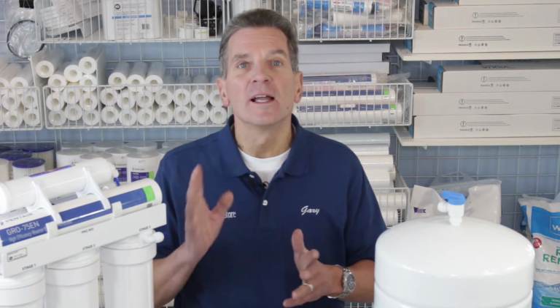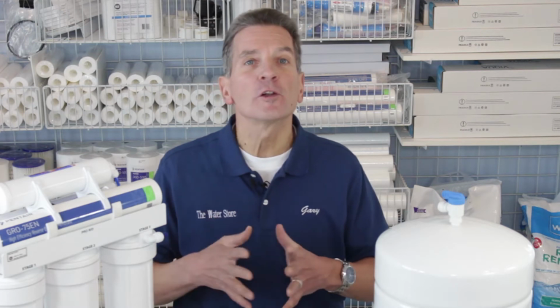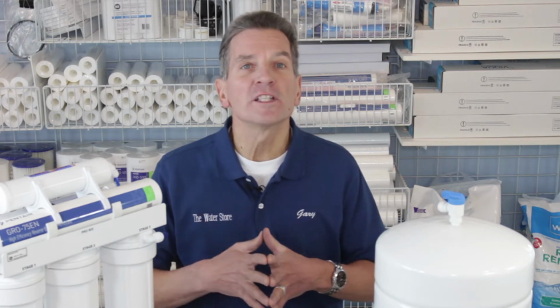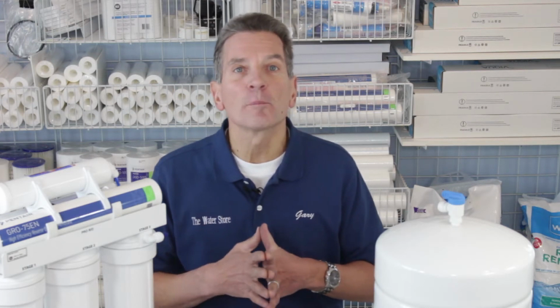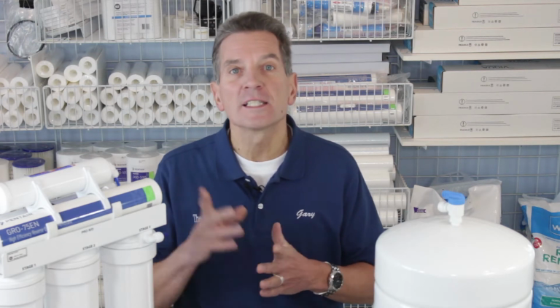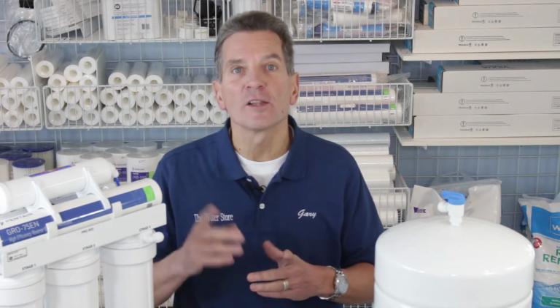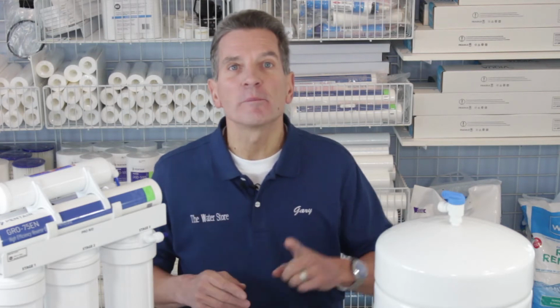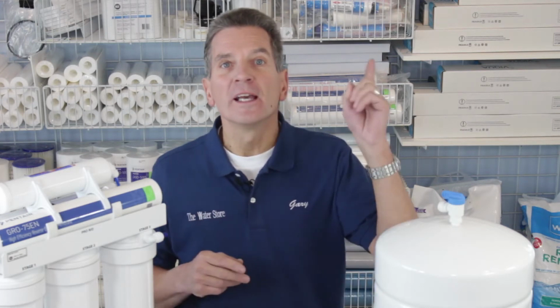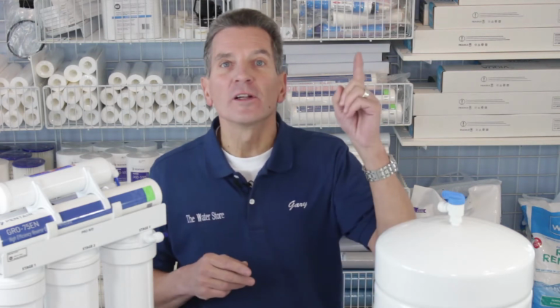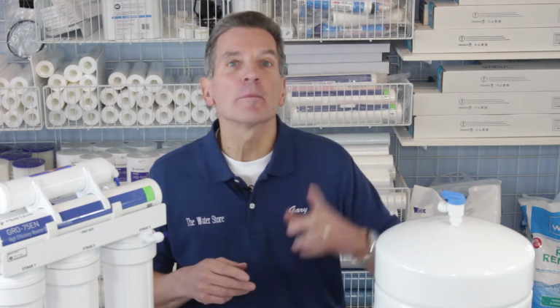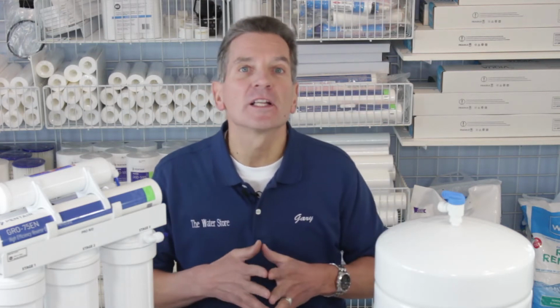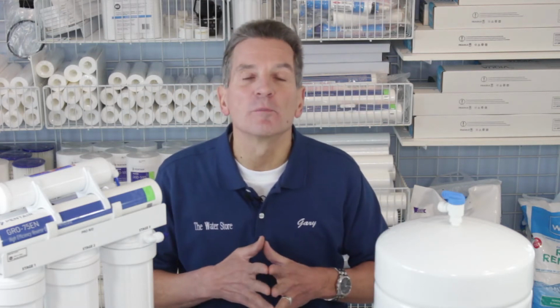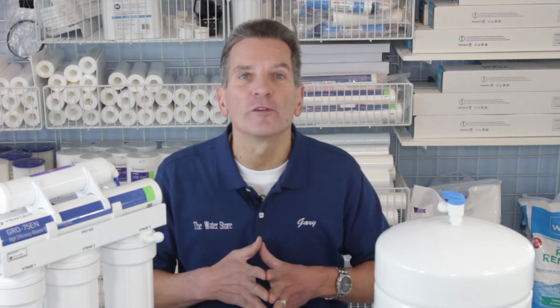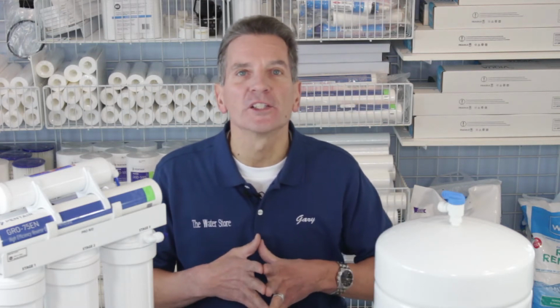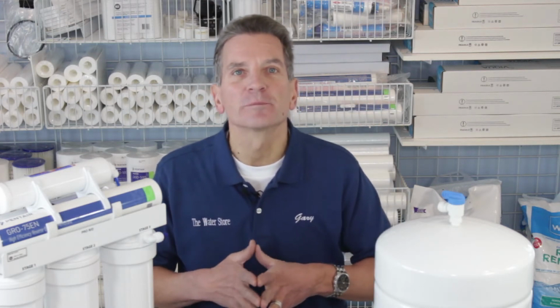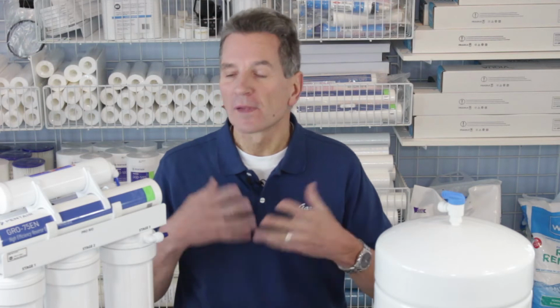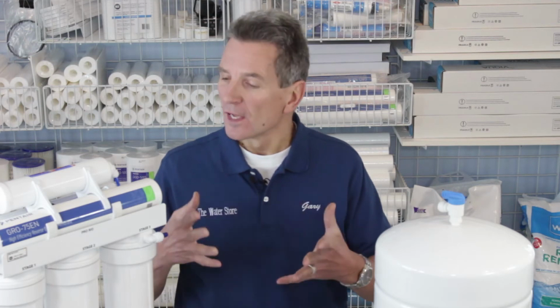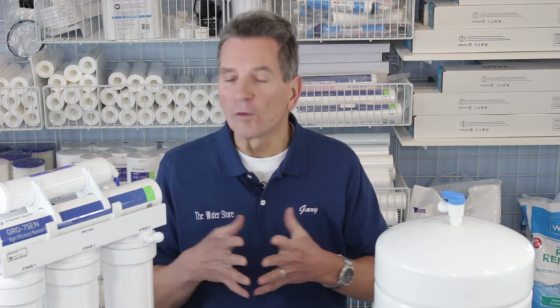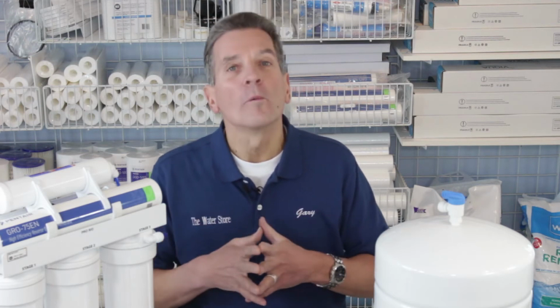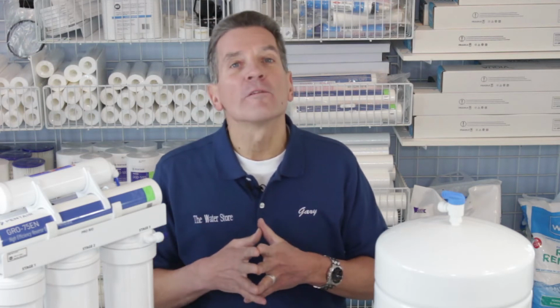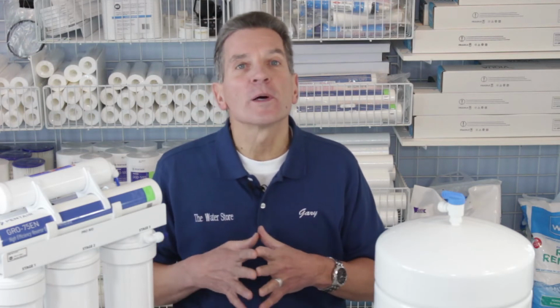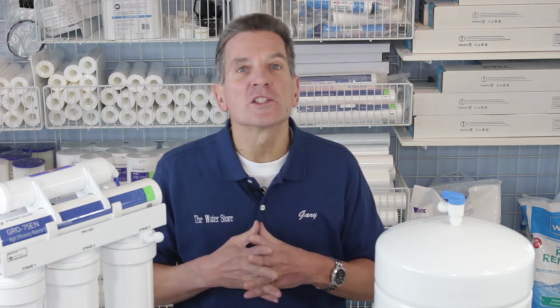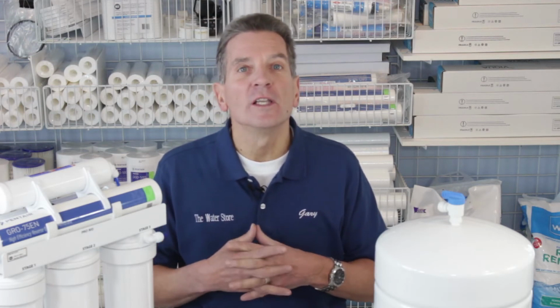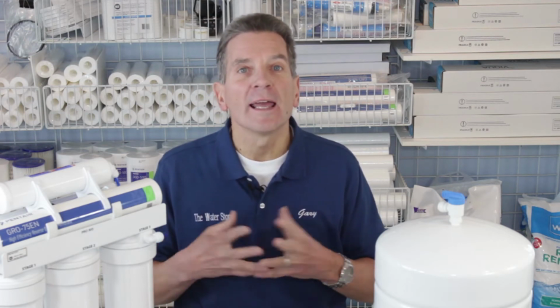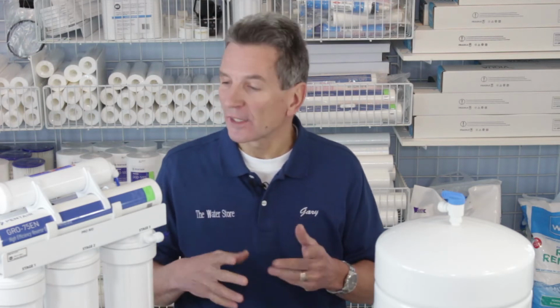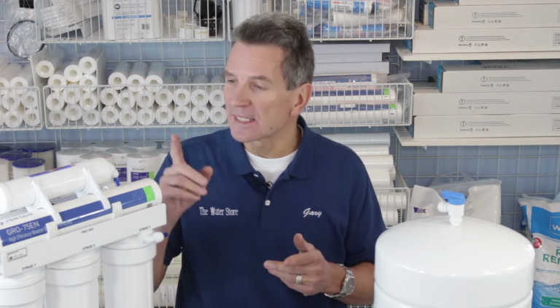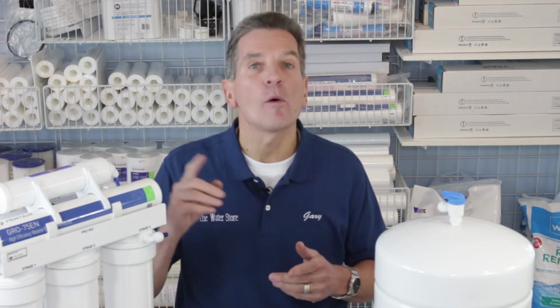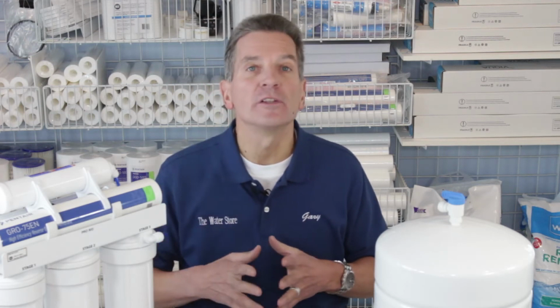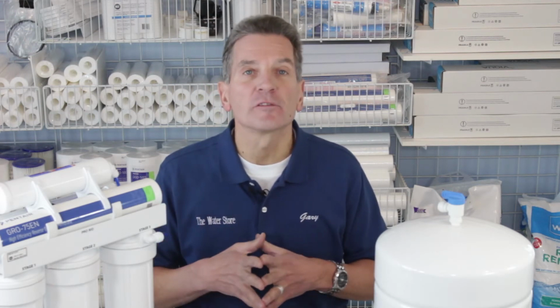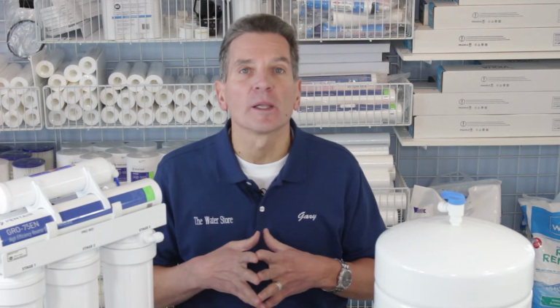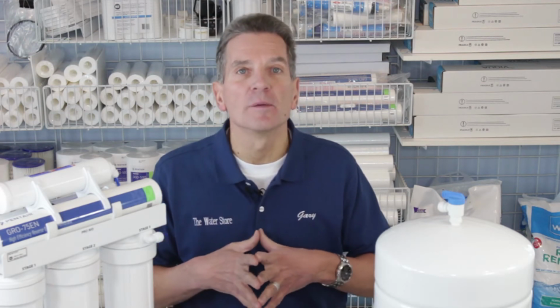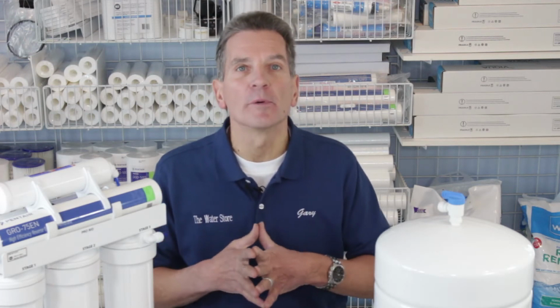If you're looking for discount prices on the membrane you can click up here to get some more information. One of the first questions you need to answer is: how often do you have to replace the membrane?